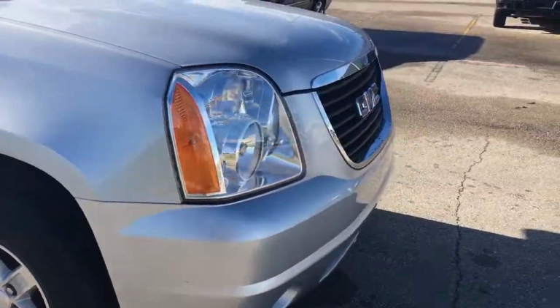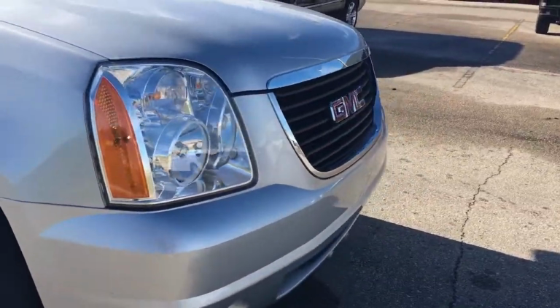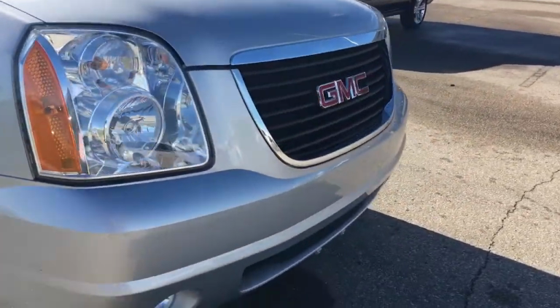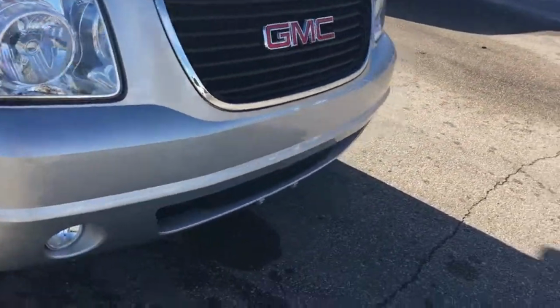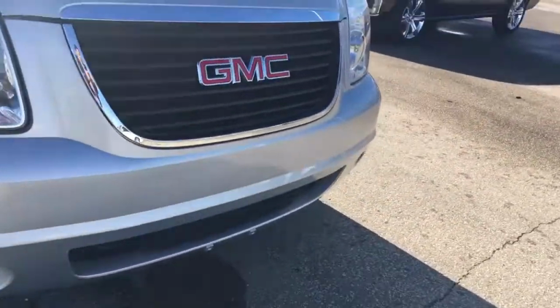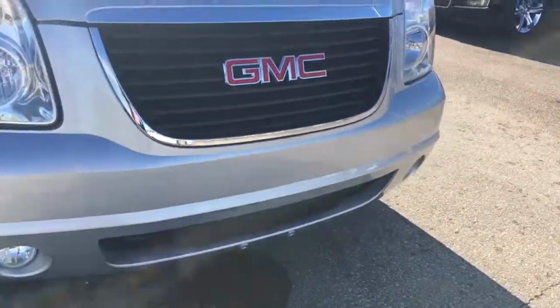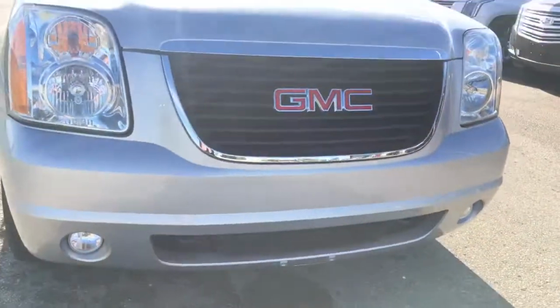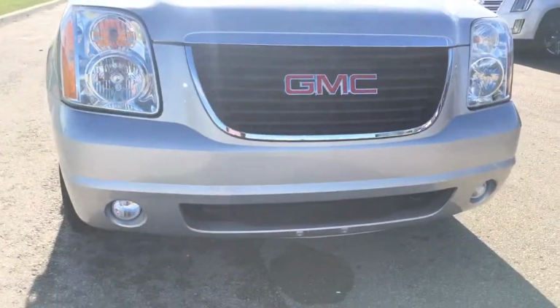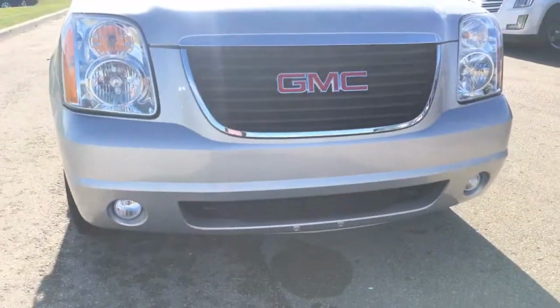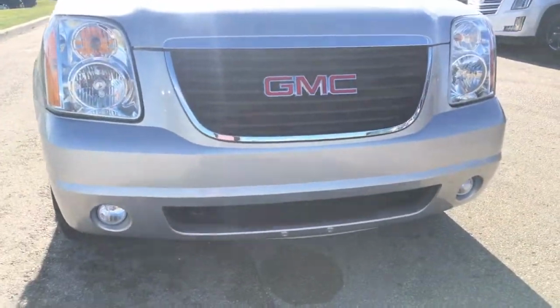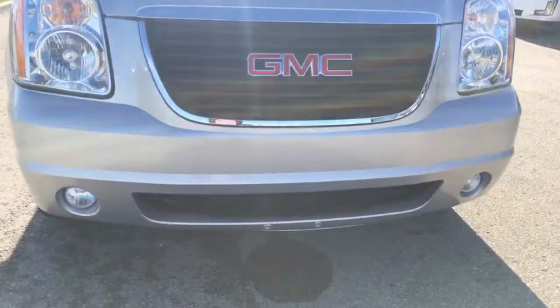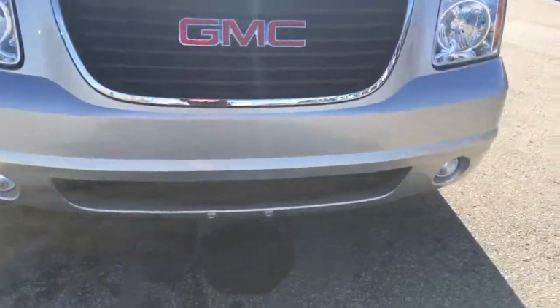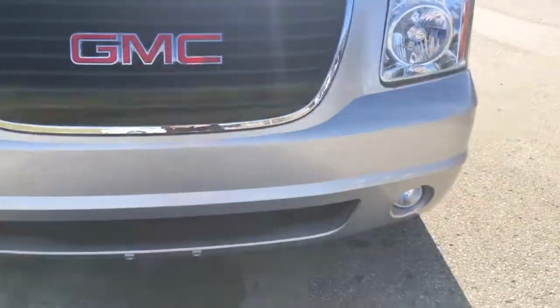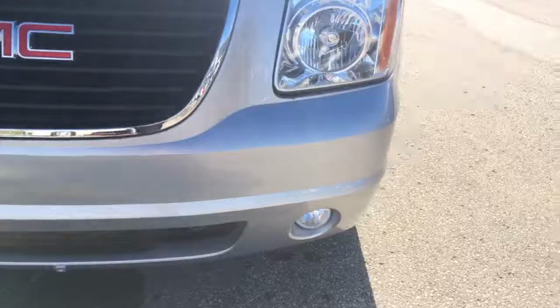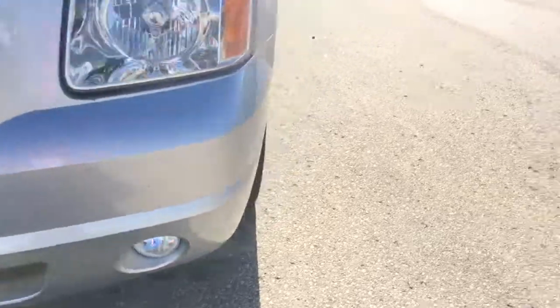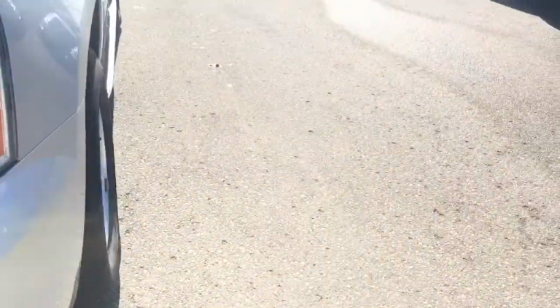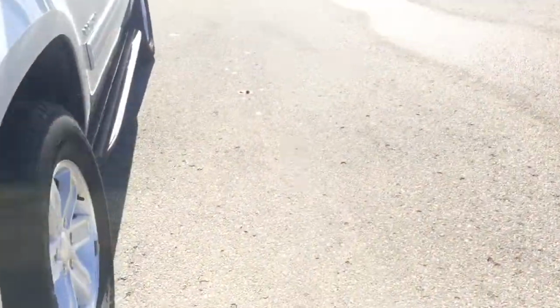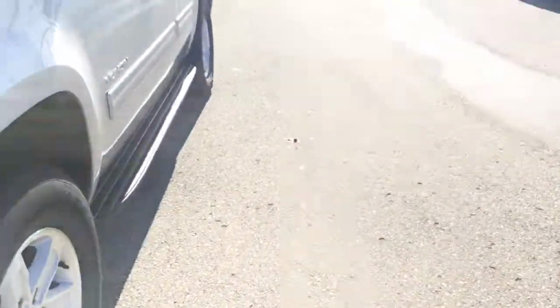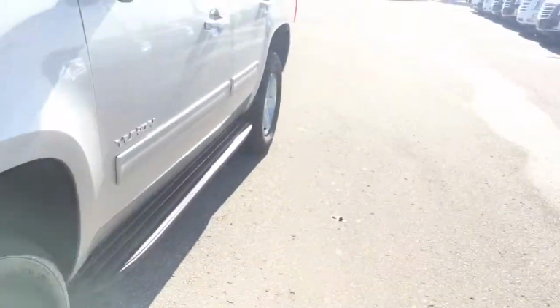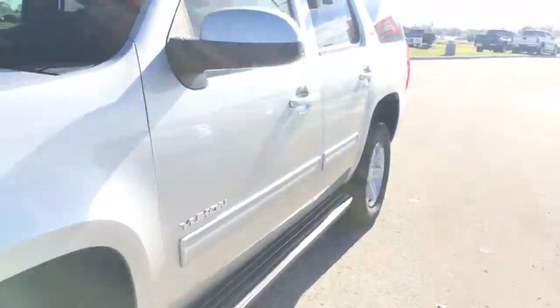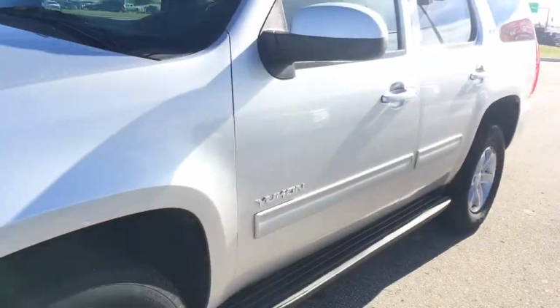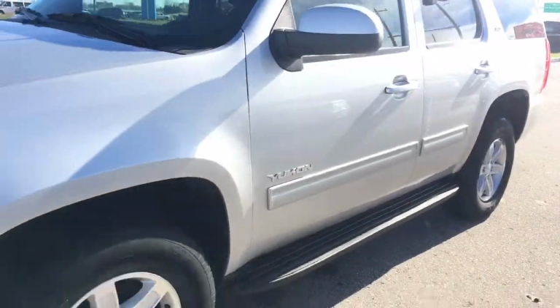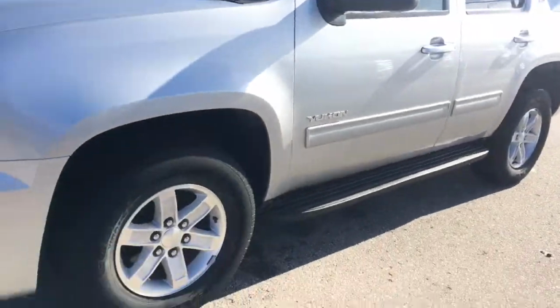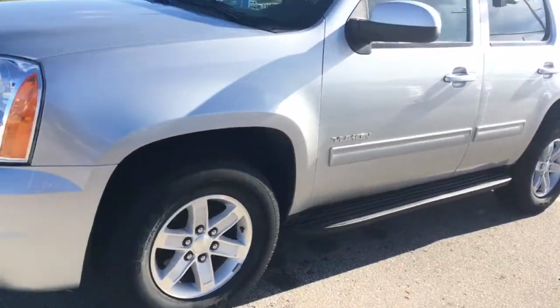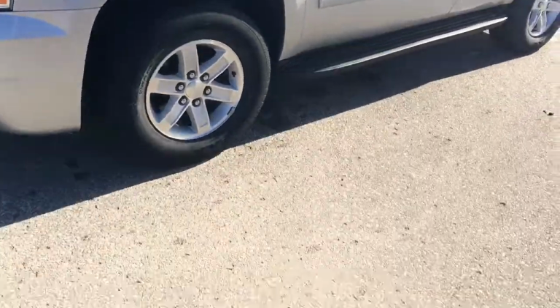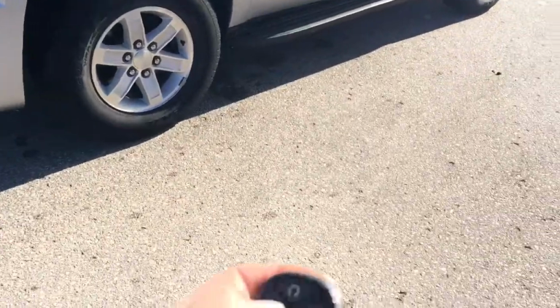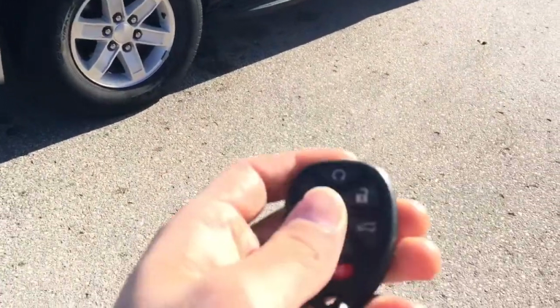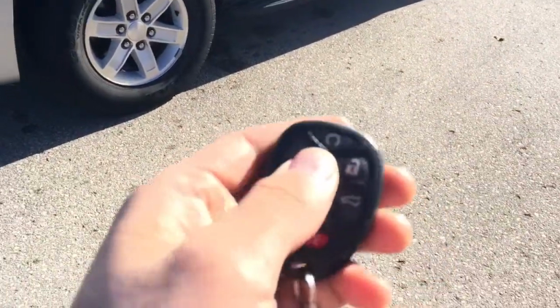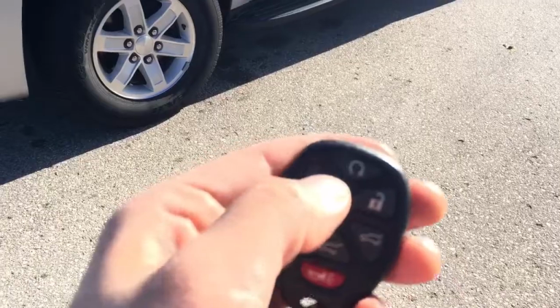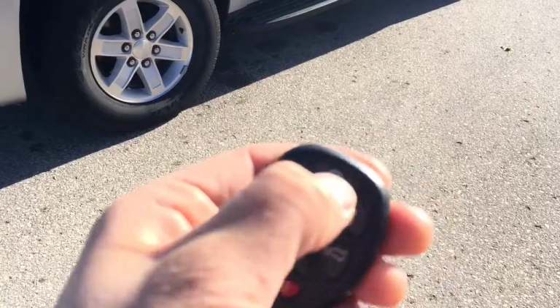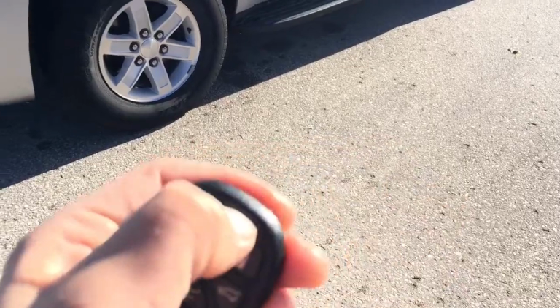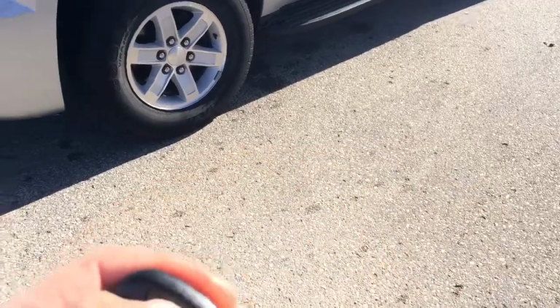Very well kept SUV. Toe hooks on the front. It is a great SUV for a large family. It is equipped with a remote start.